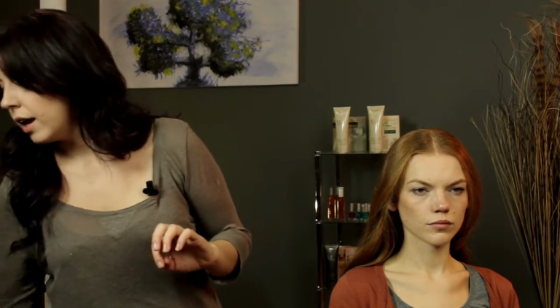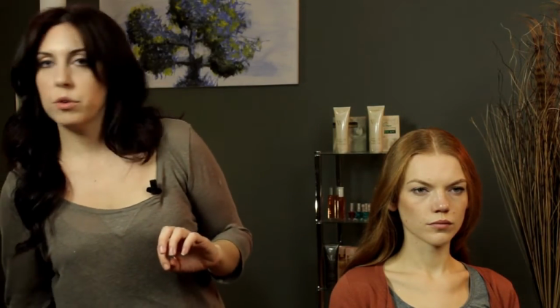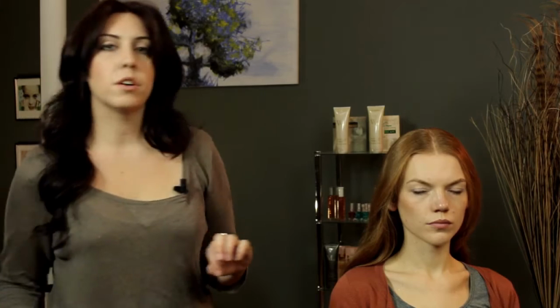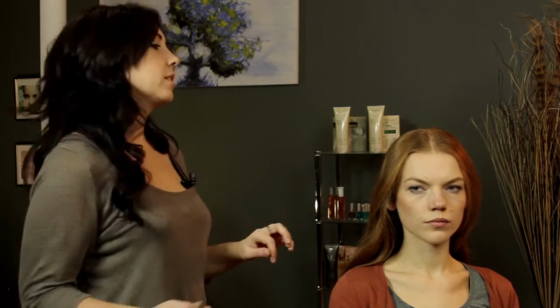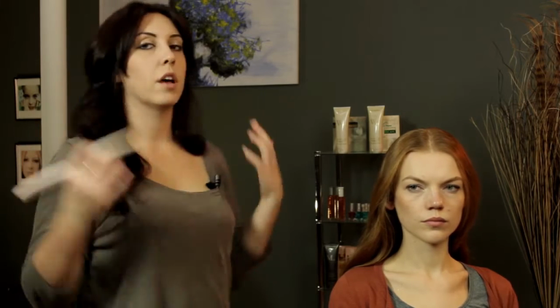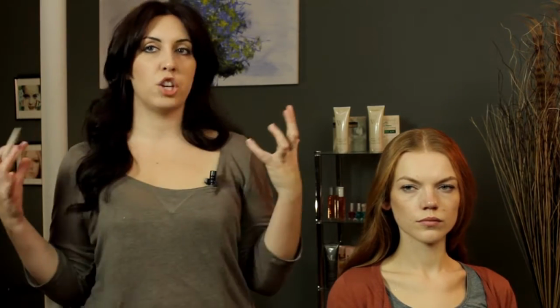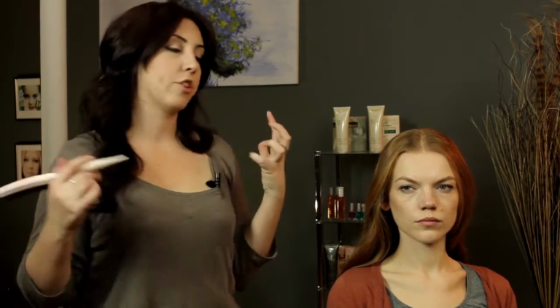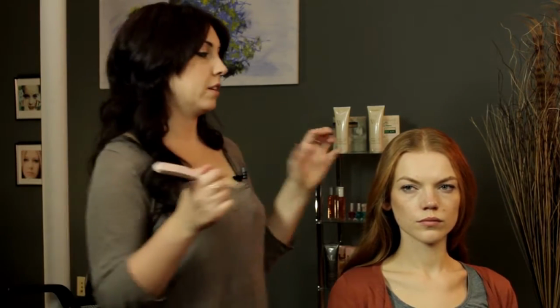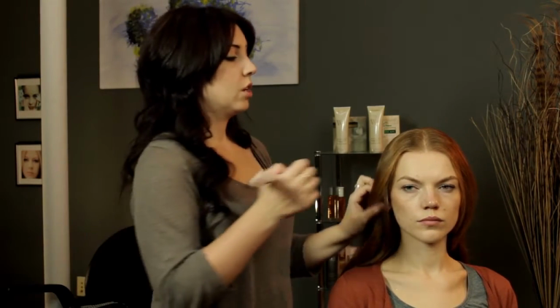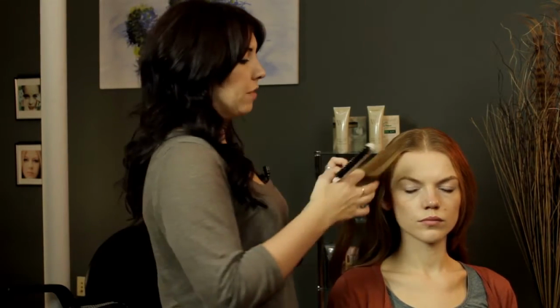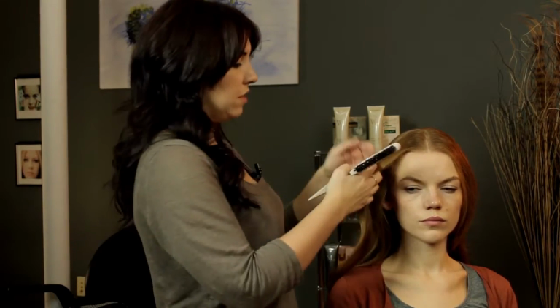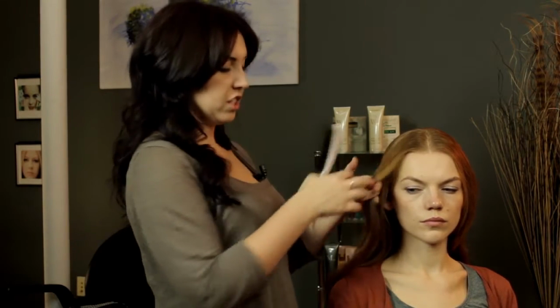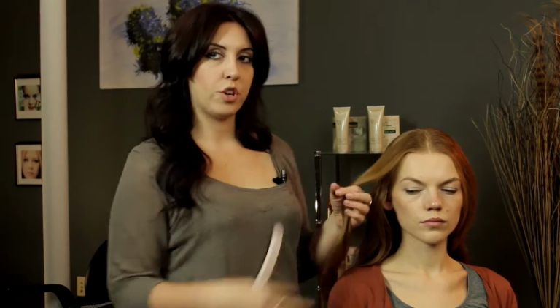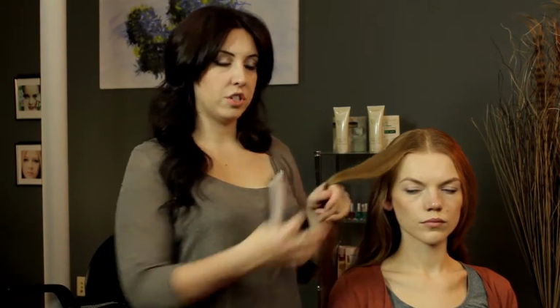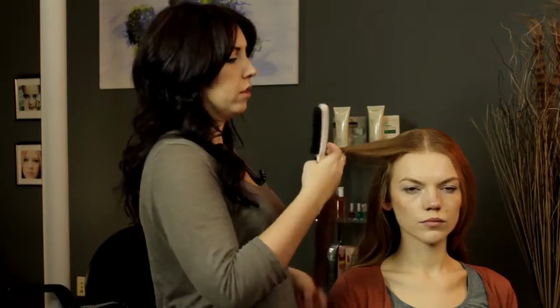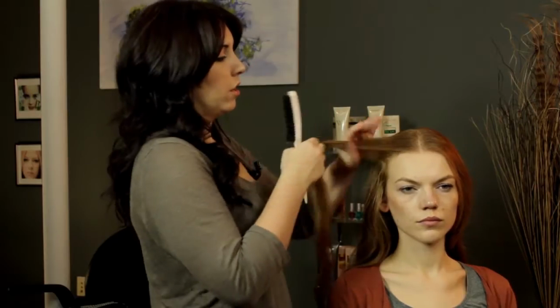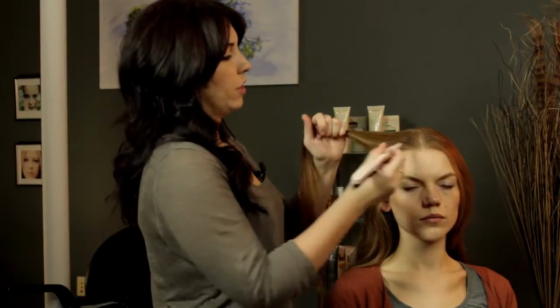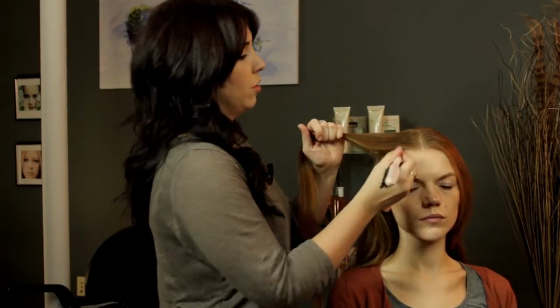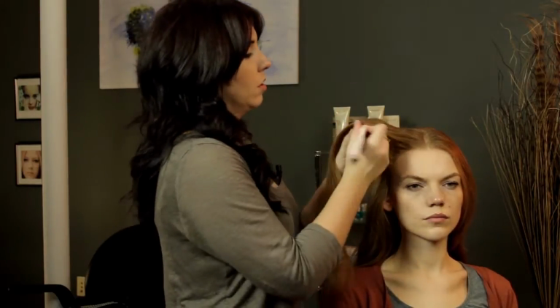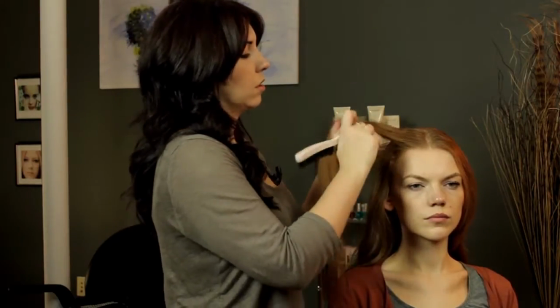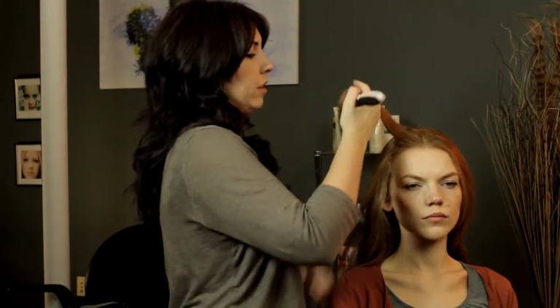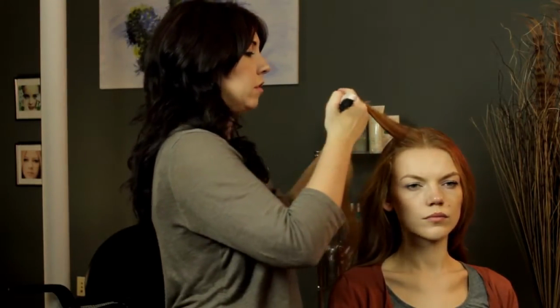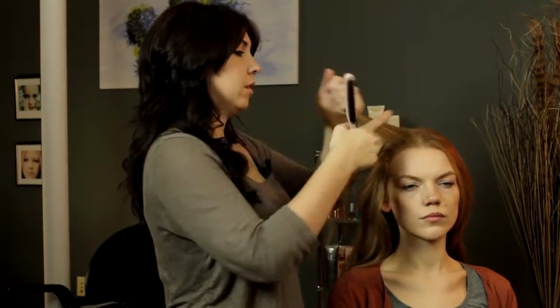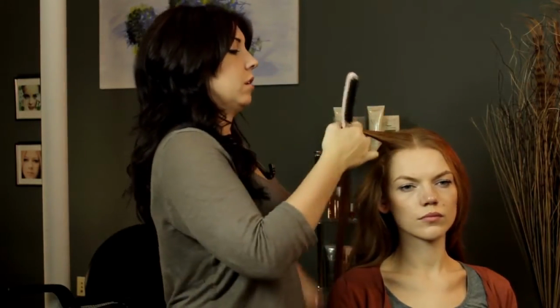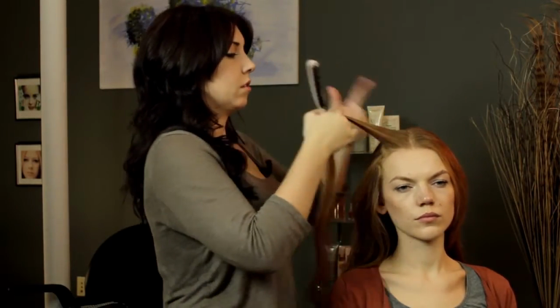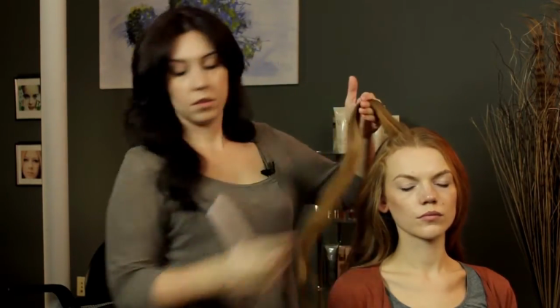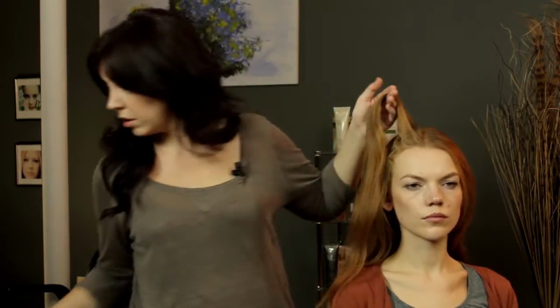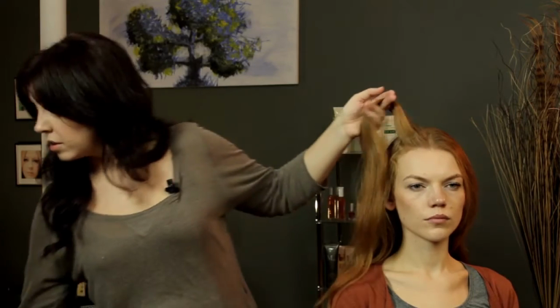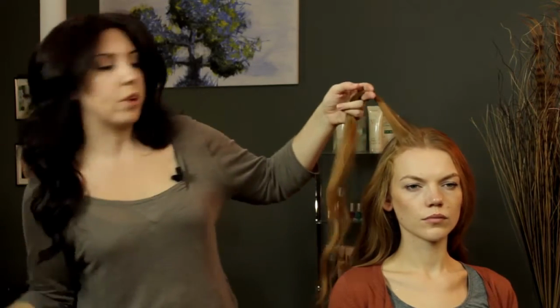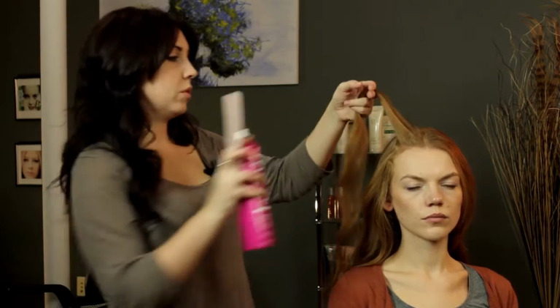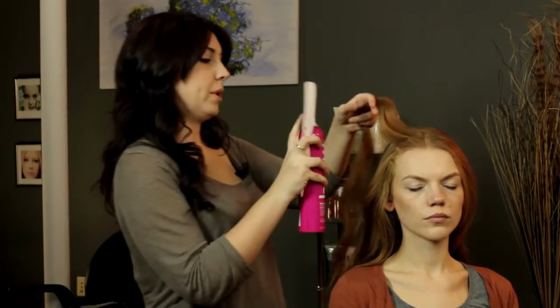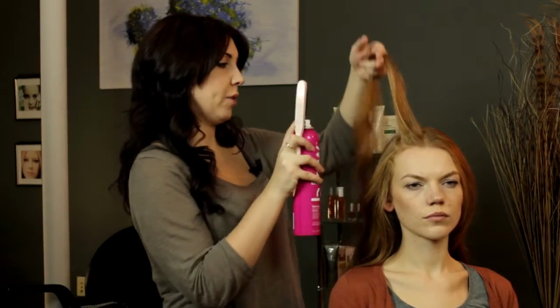Hilary Duff also likes to have a lot of volume around her face. So after you do the sections, before you brush them out, you're going to go in and spray the roots with a little bit of hairspray.